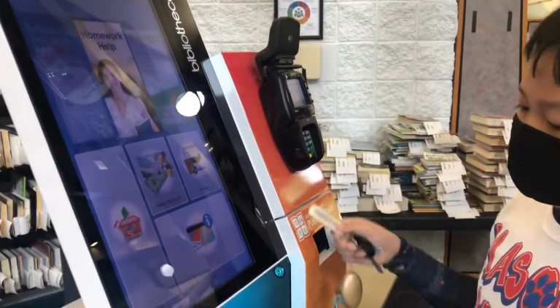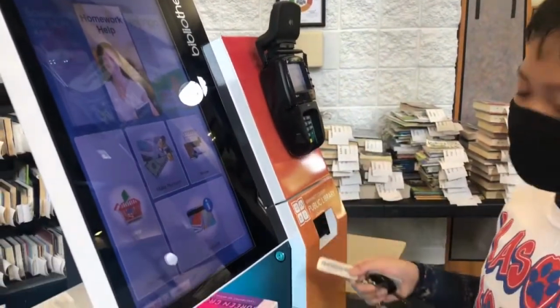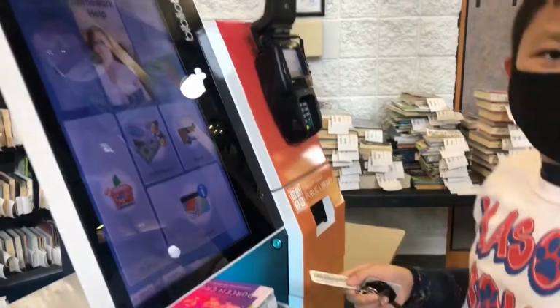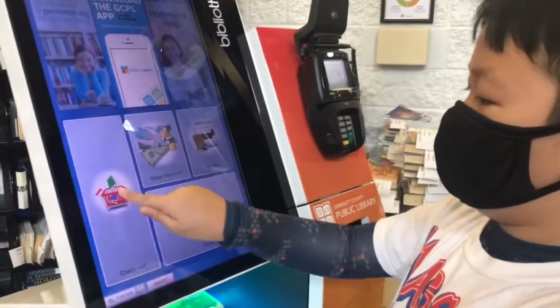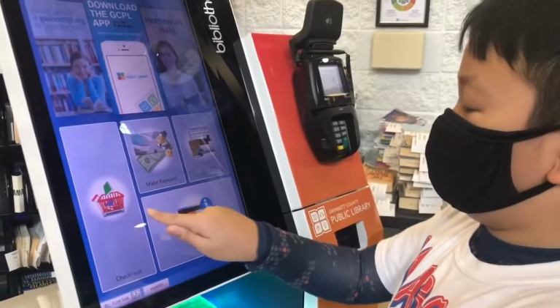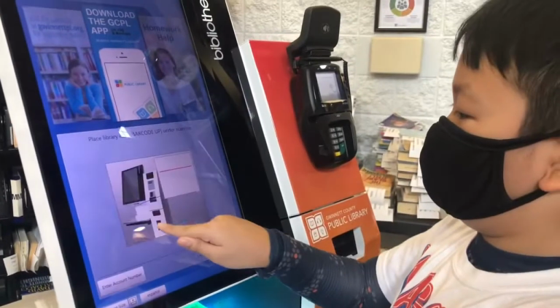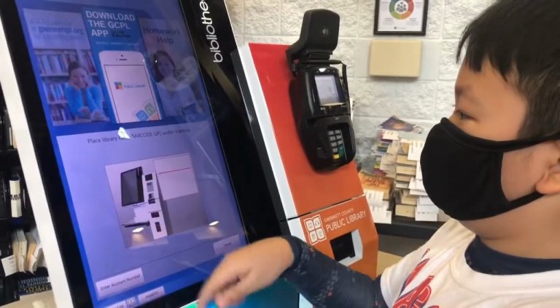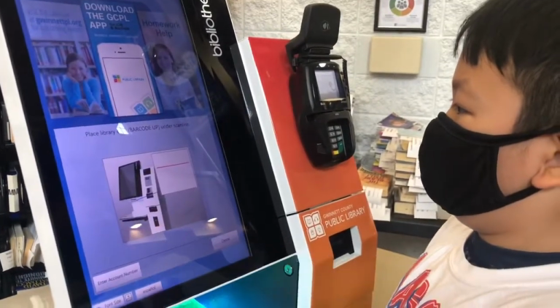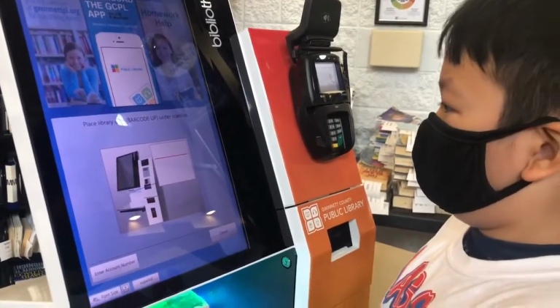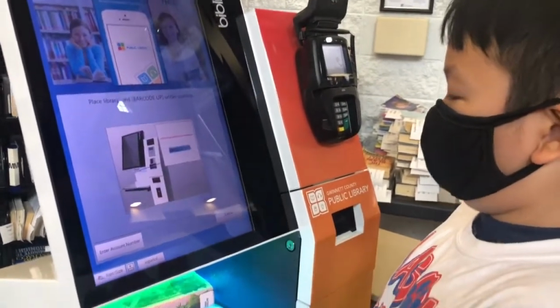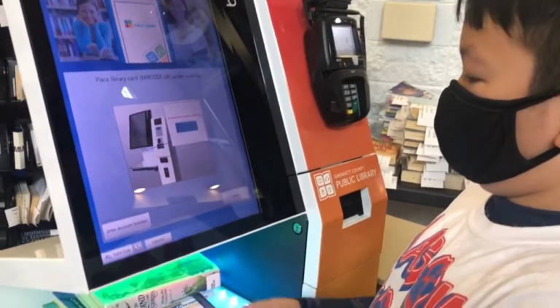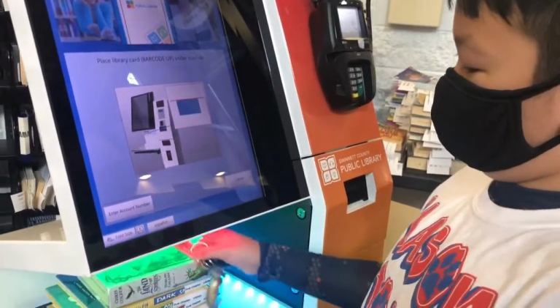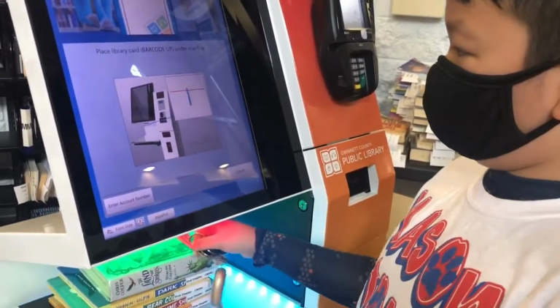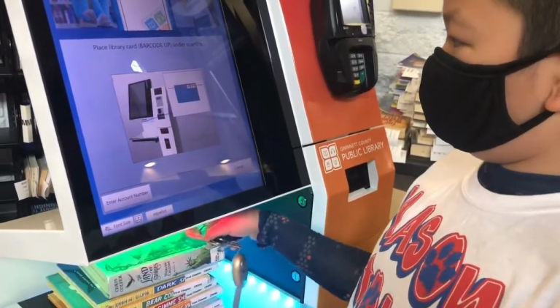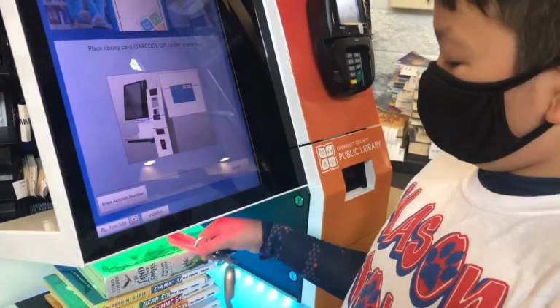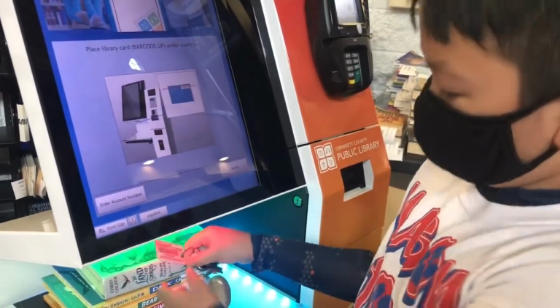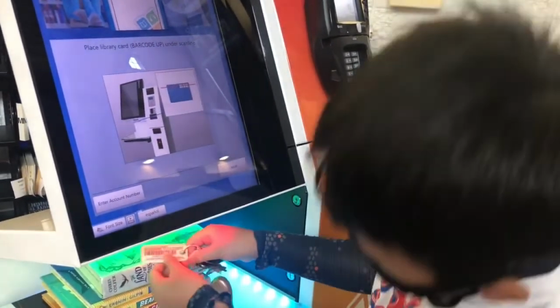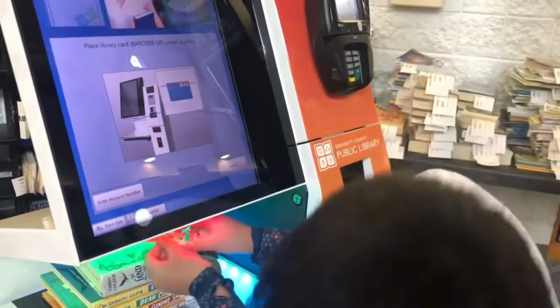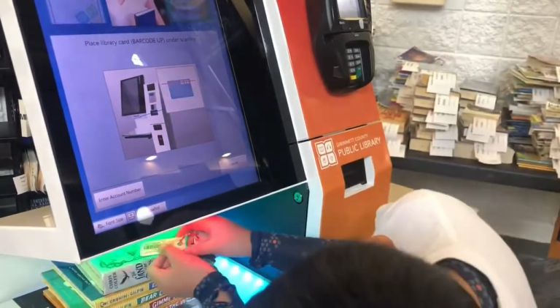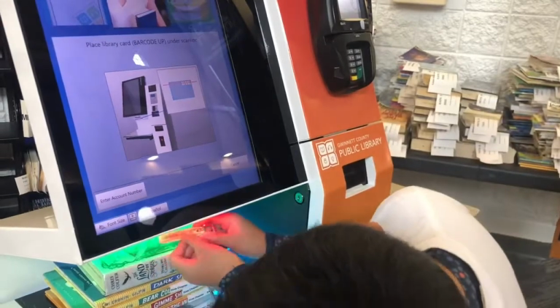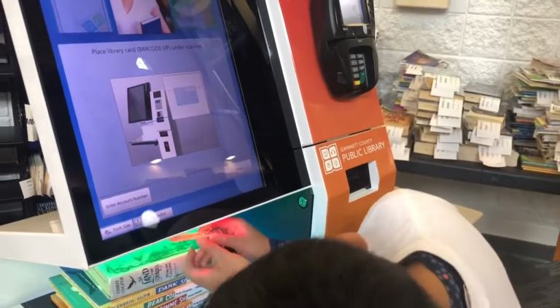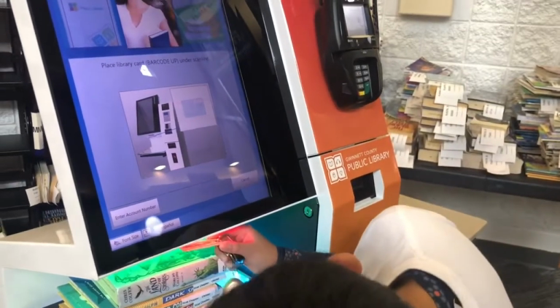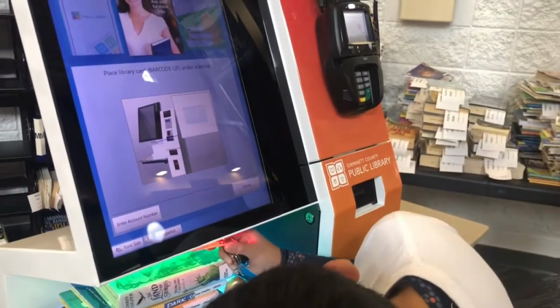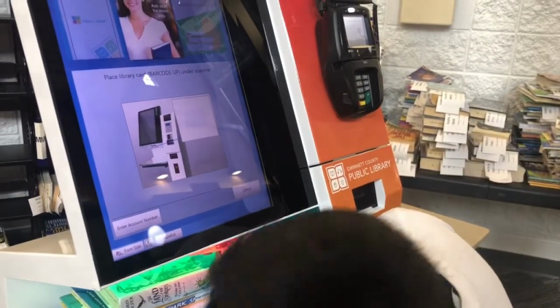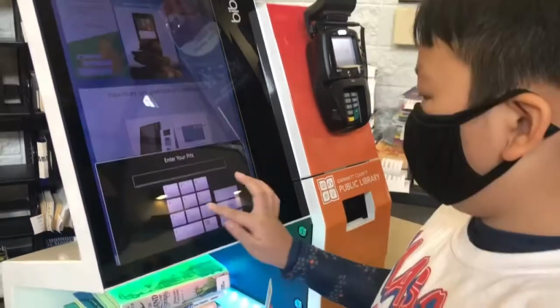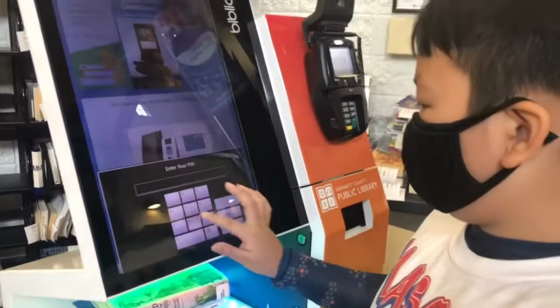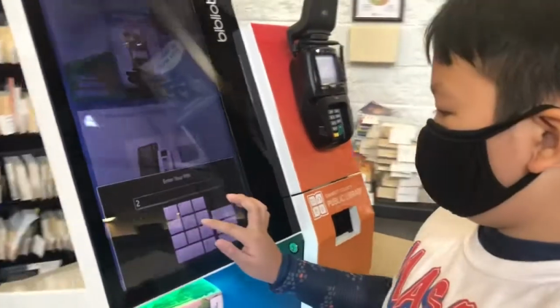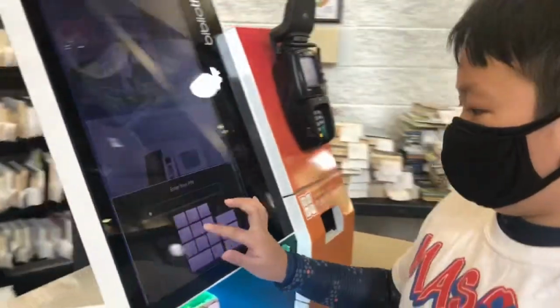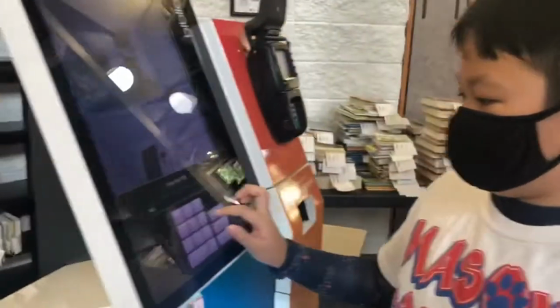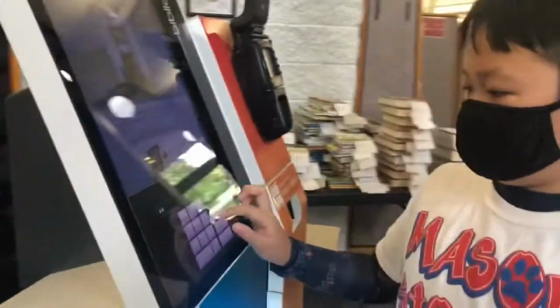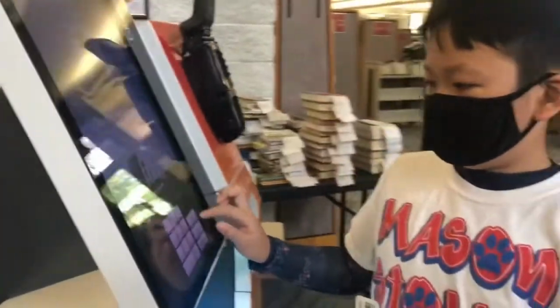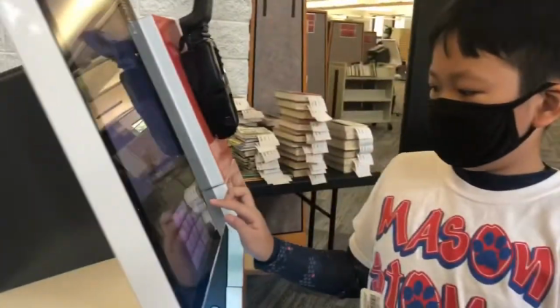This here is how to check out in the library. The first step is to put your library card under the scanner. The next step is to type your password in.